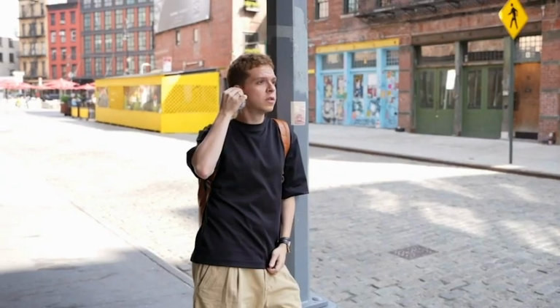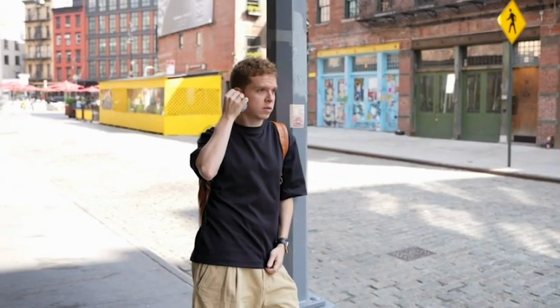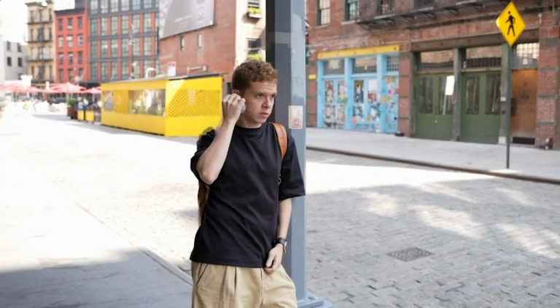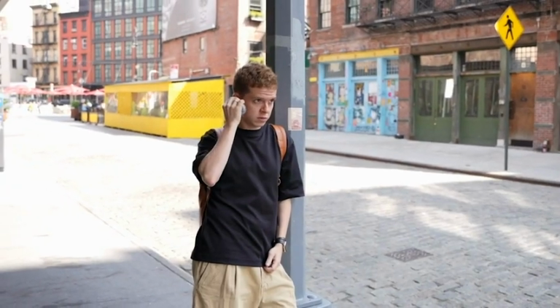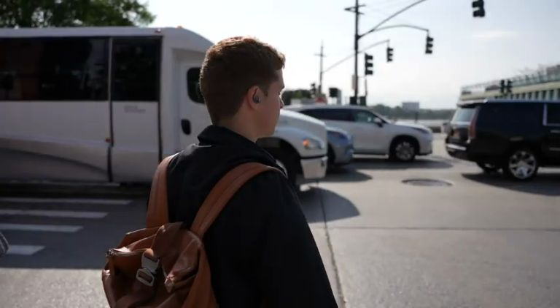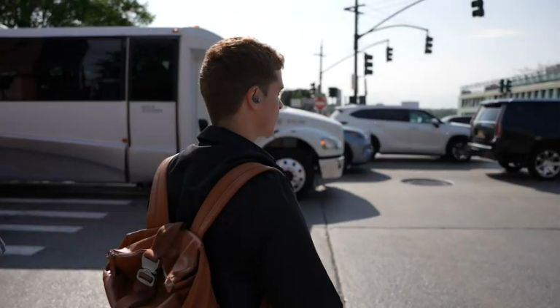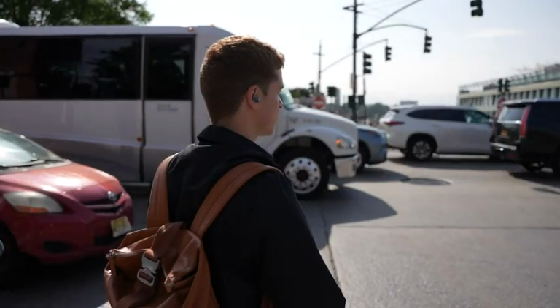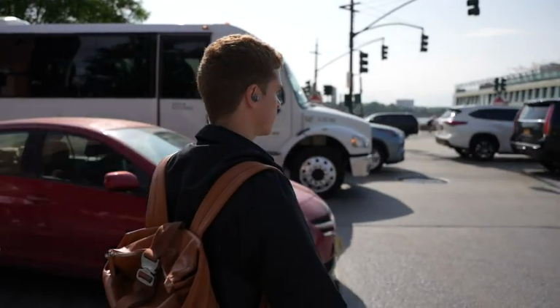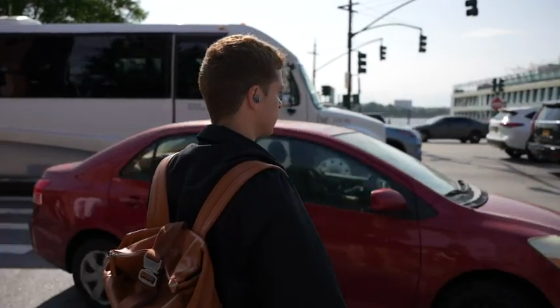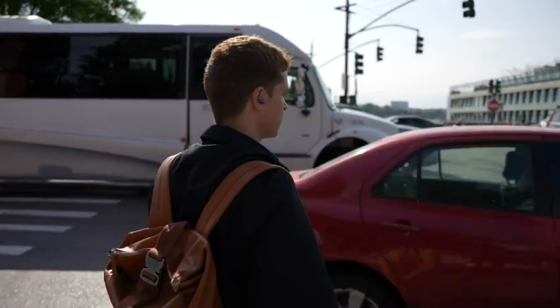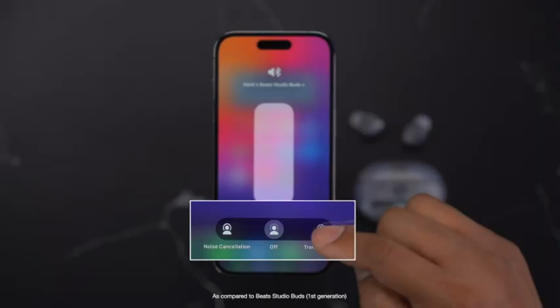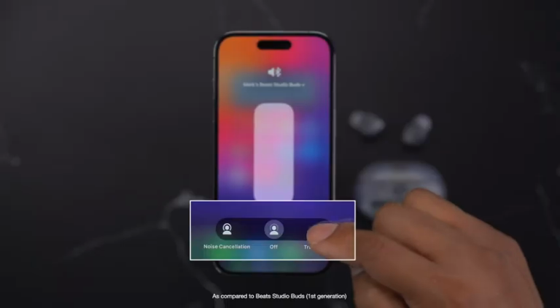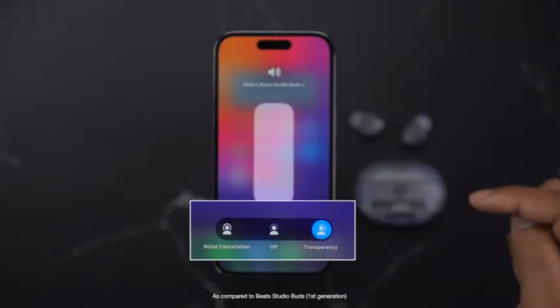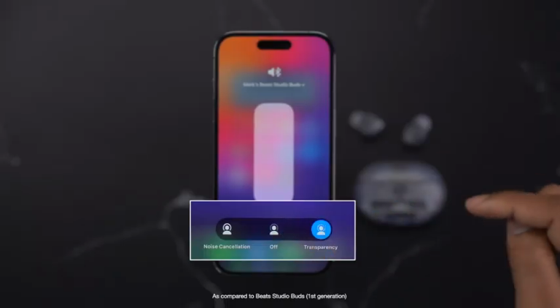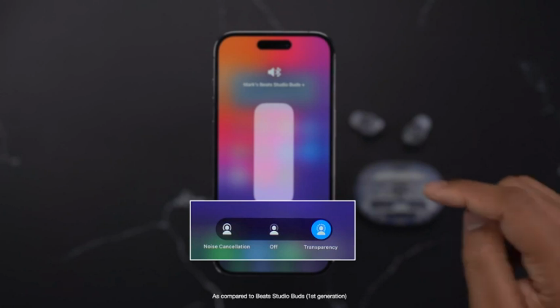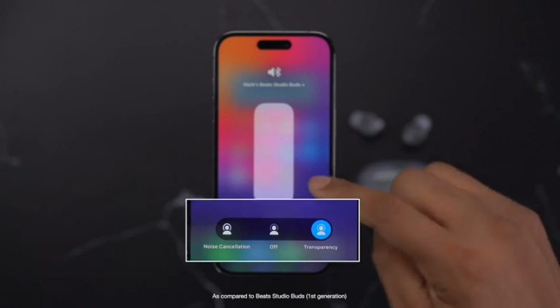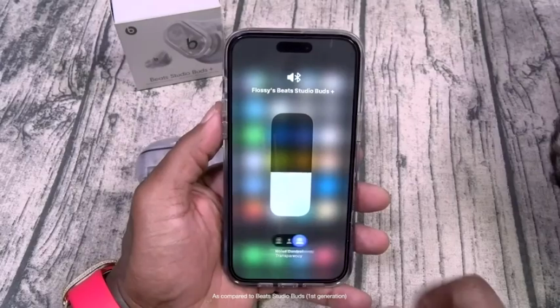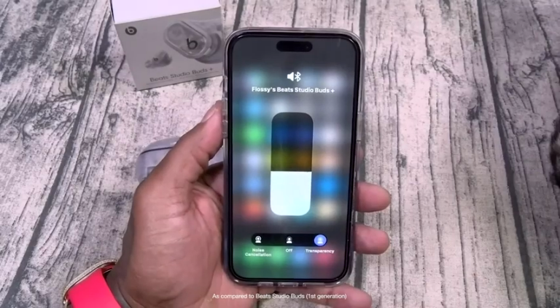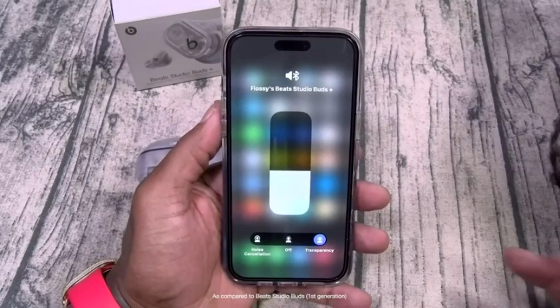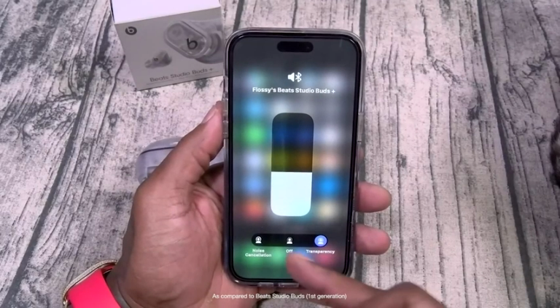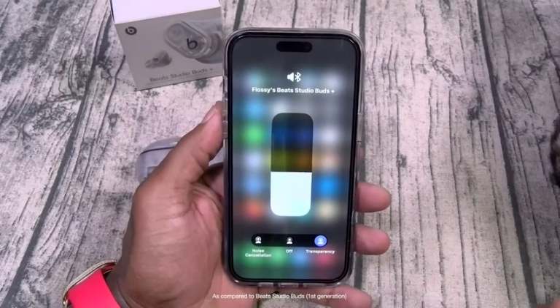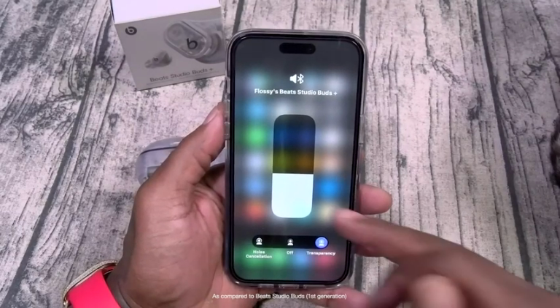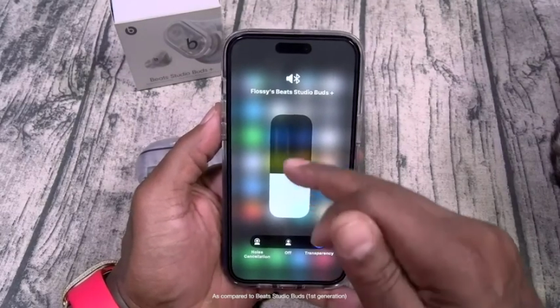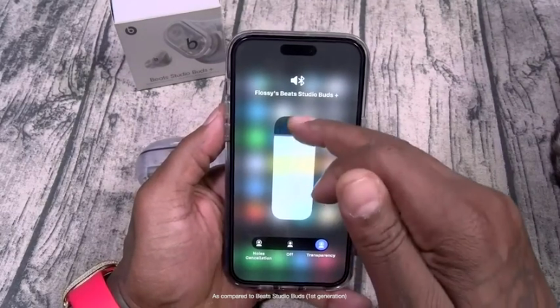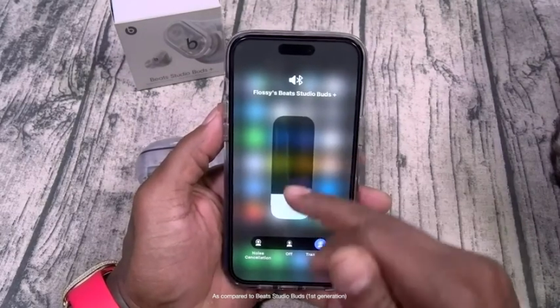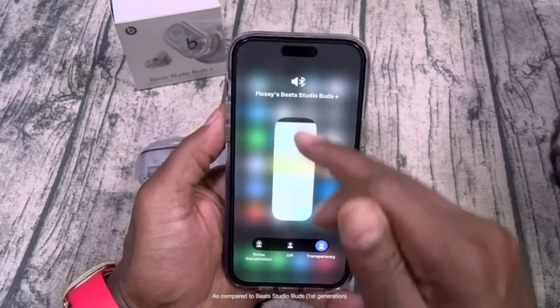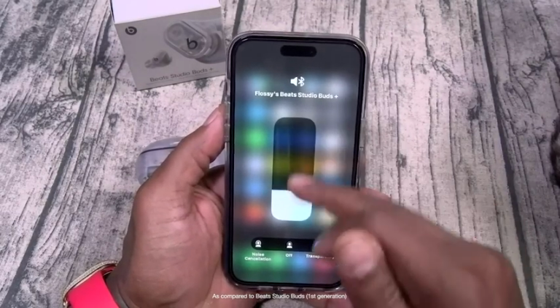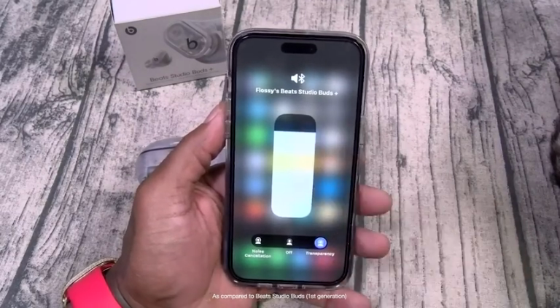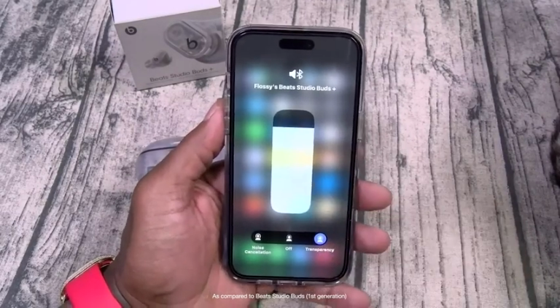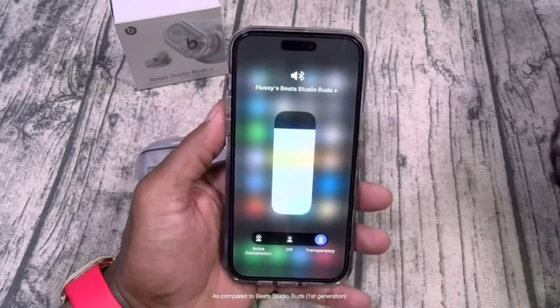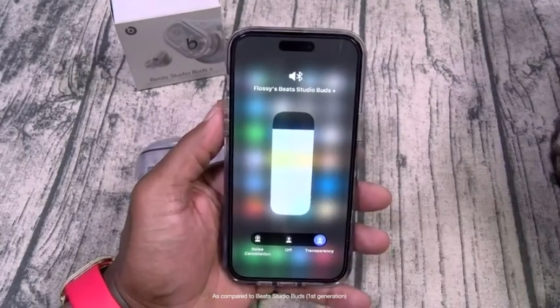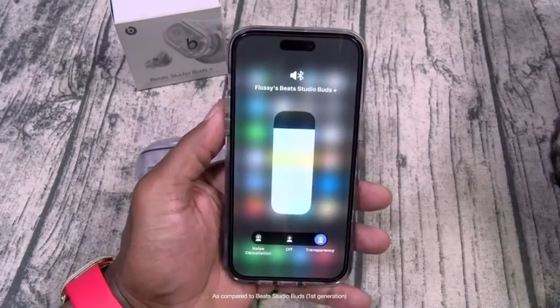They've got a new and much improved adaptive active noise cancelling feature and an improved transparency mode. Noise cancellation on these earbuds is easily top 10.